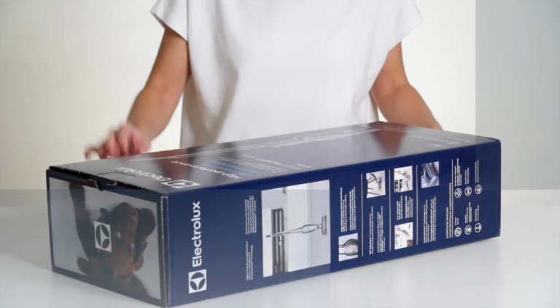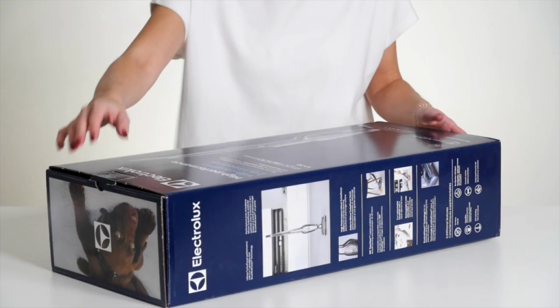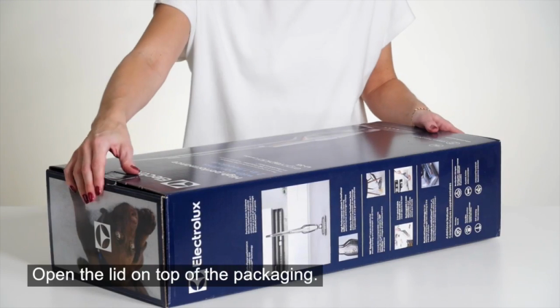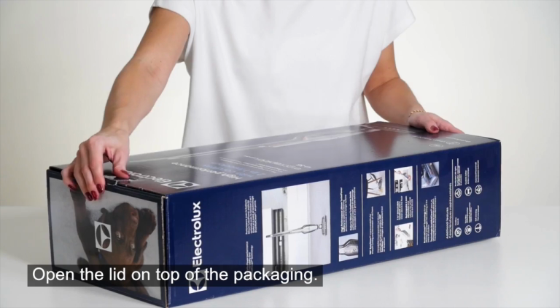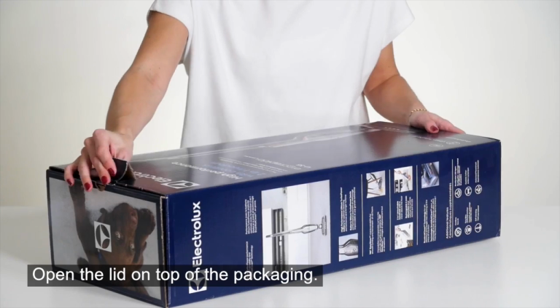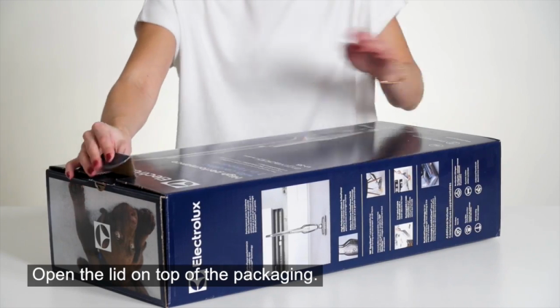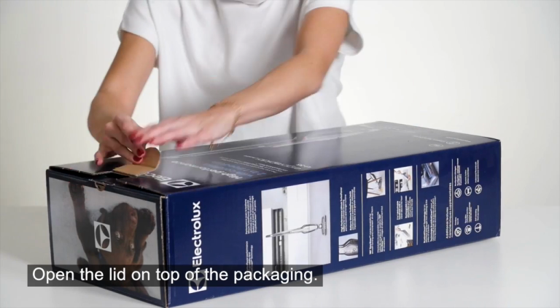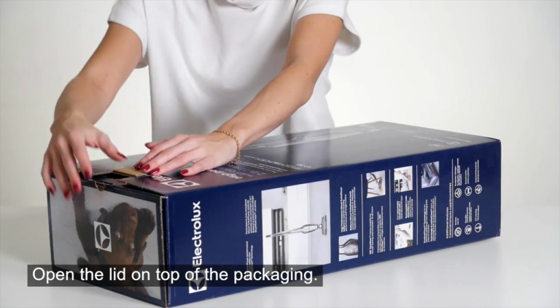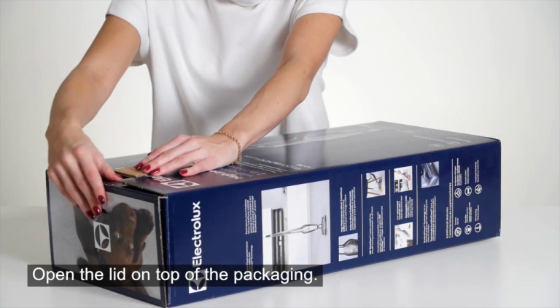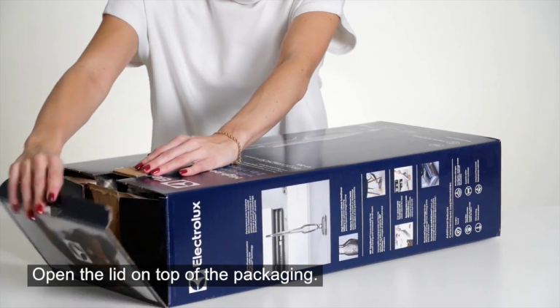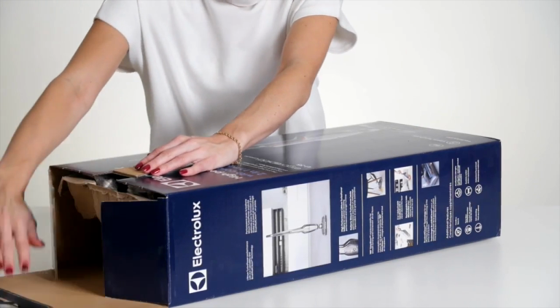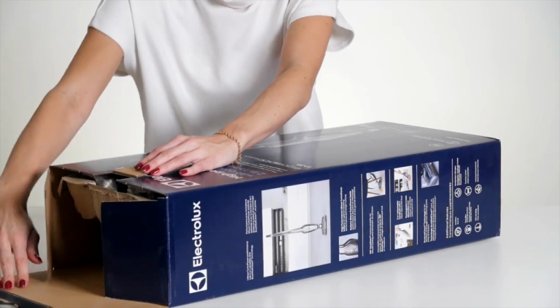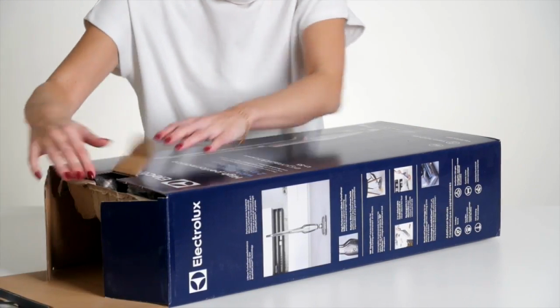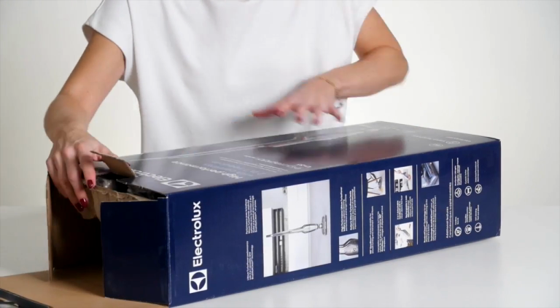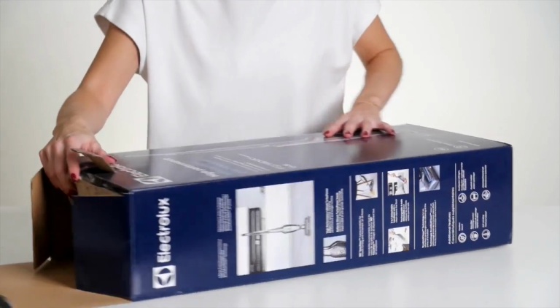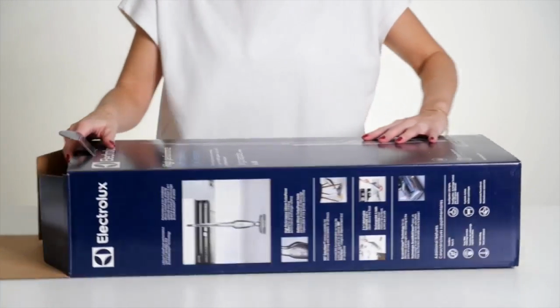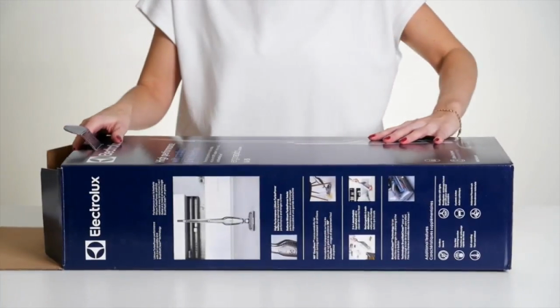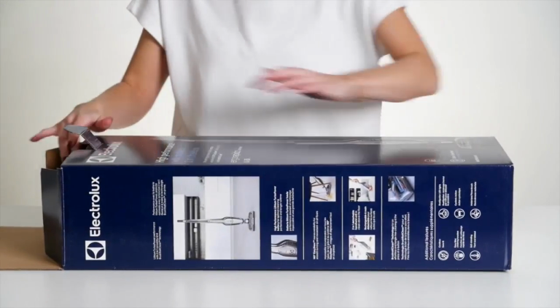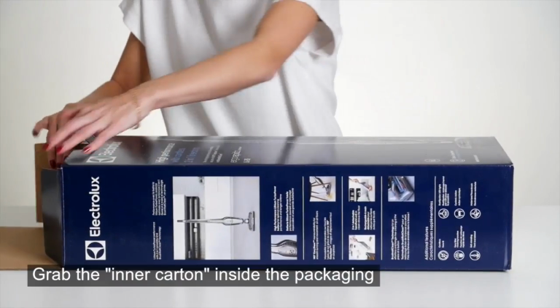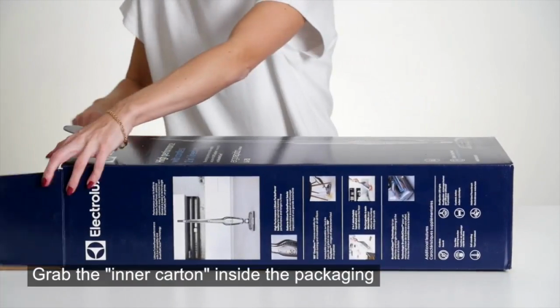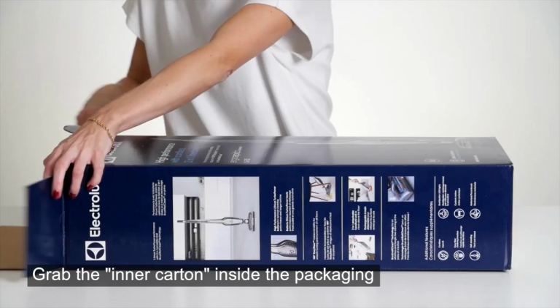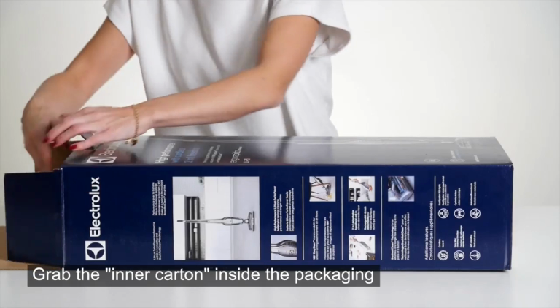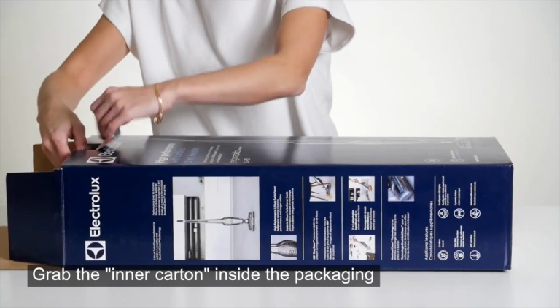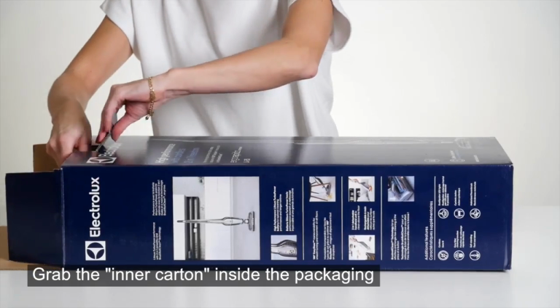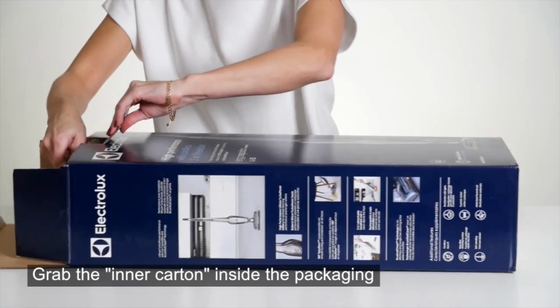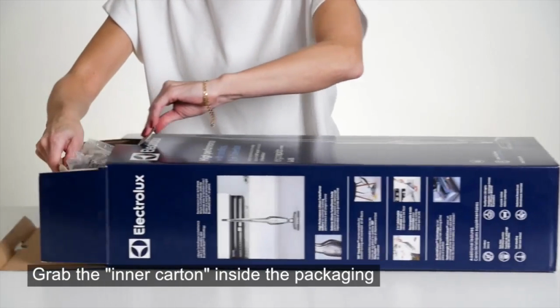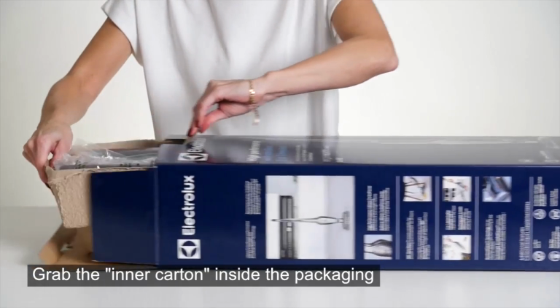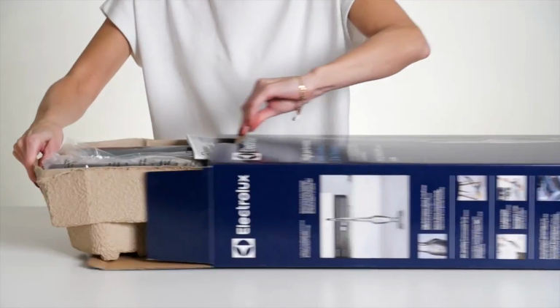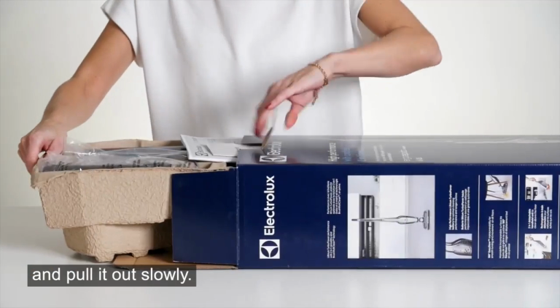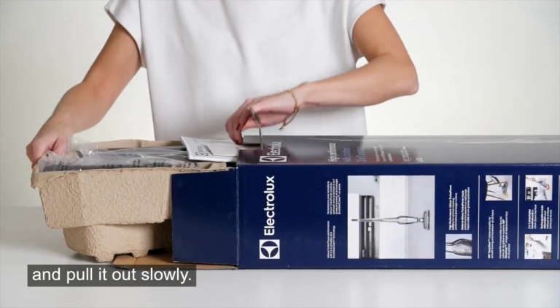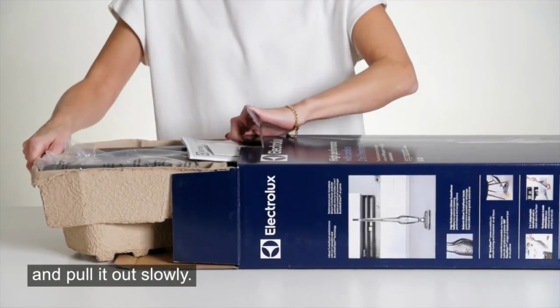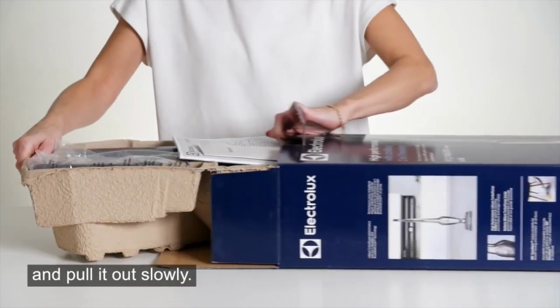Open the lid on top of the packaging. Grab the inner carton inside the packaging and pull it out slowly.